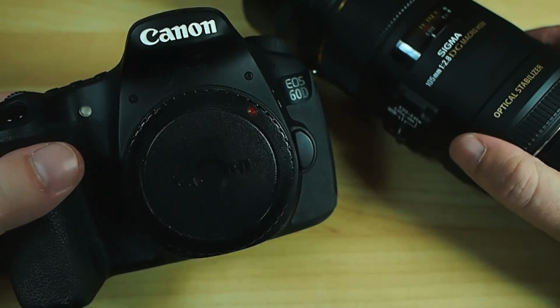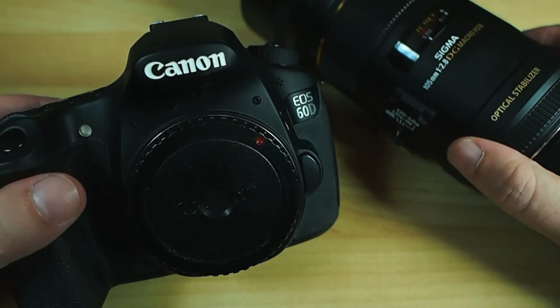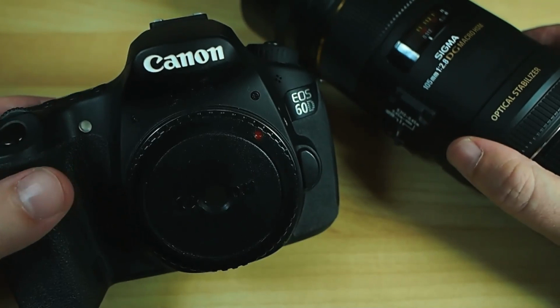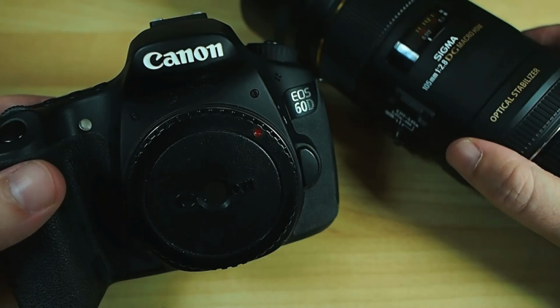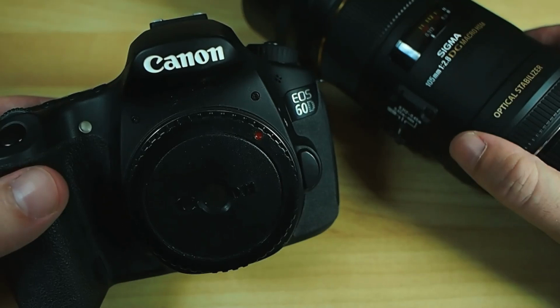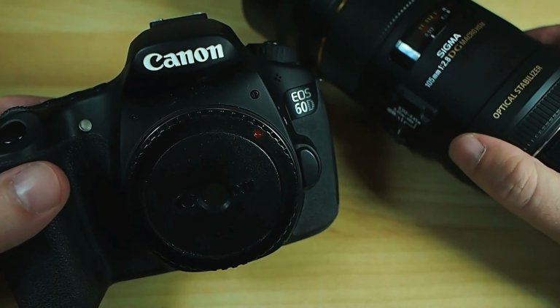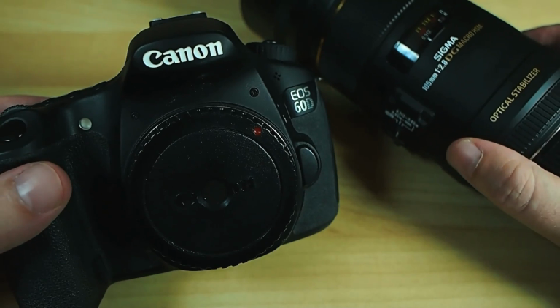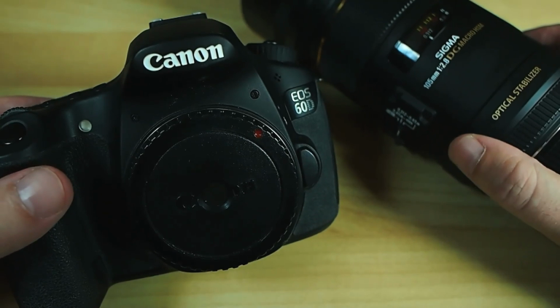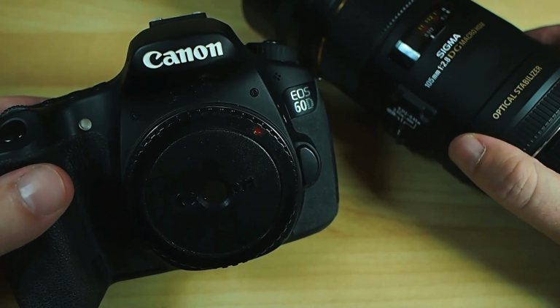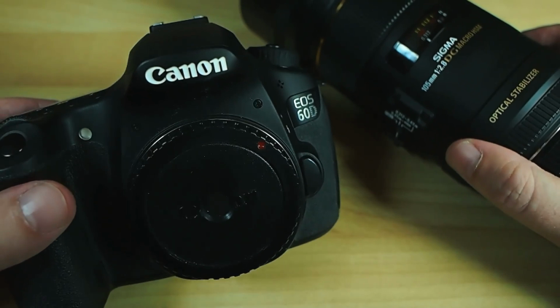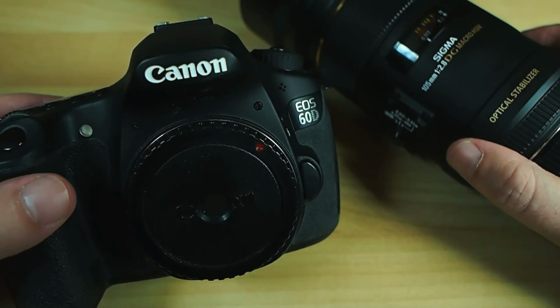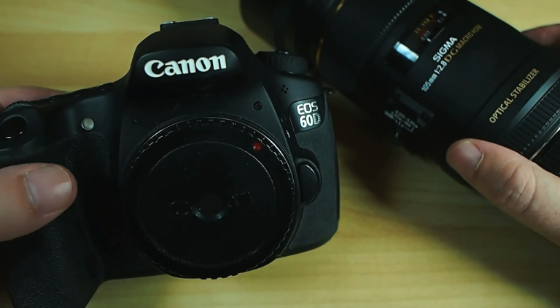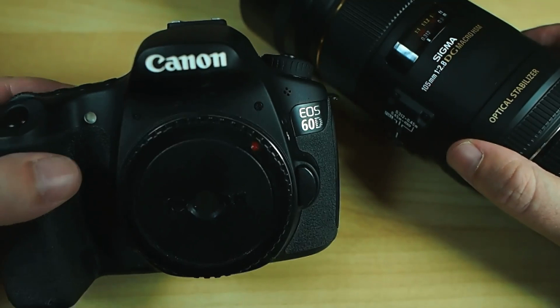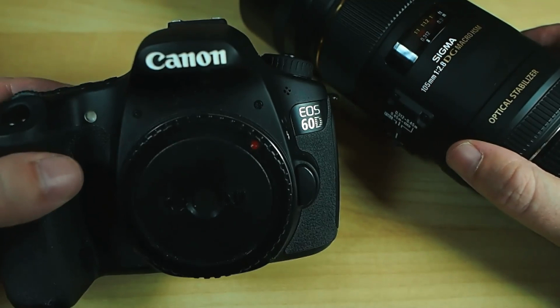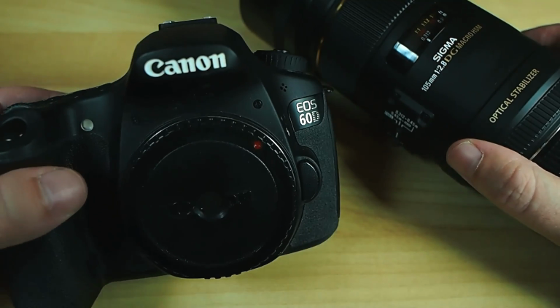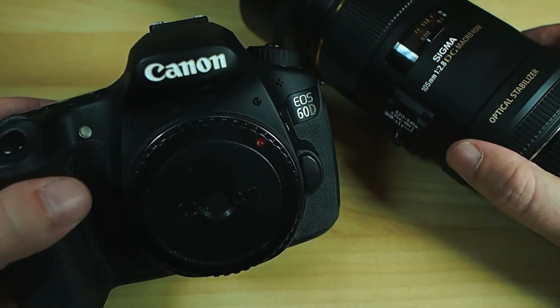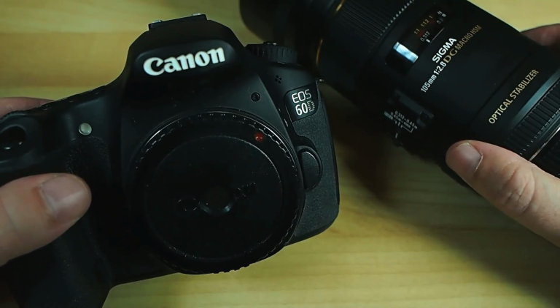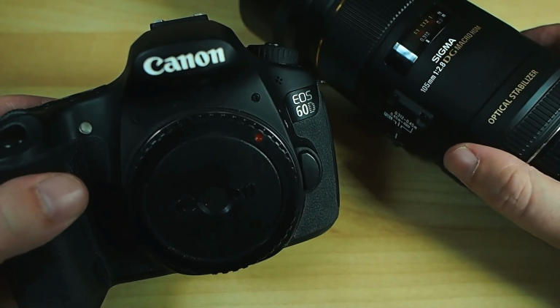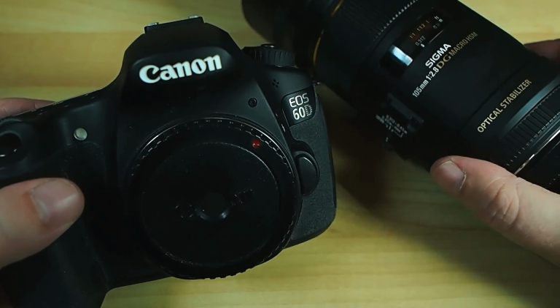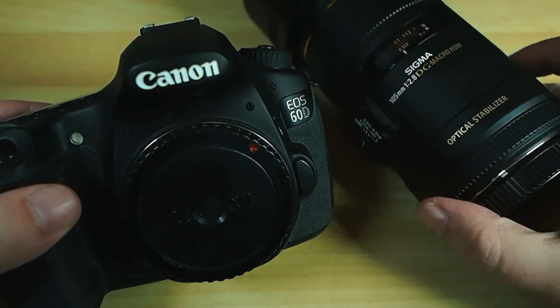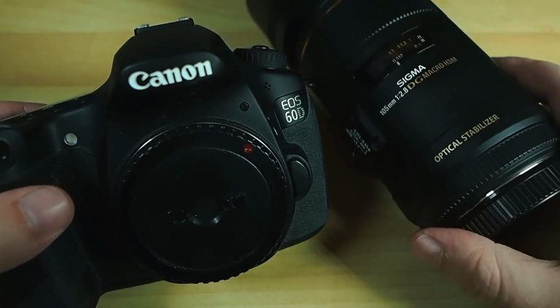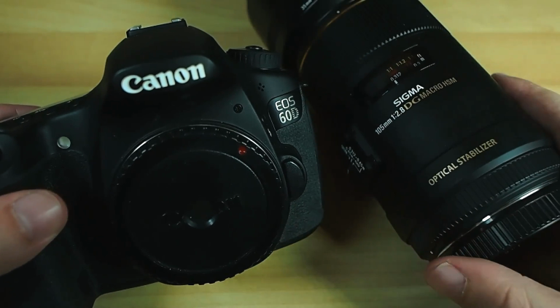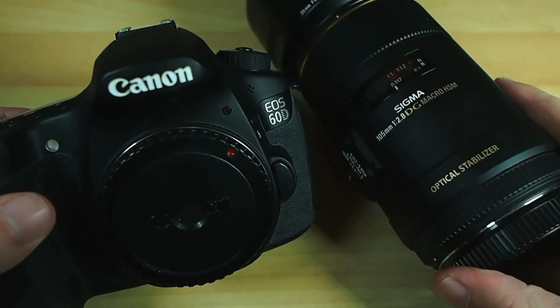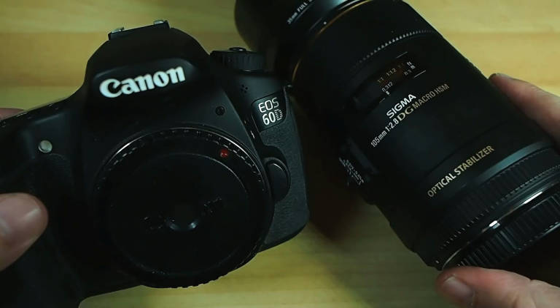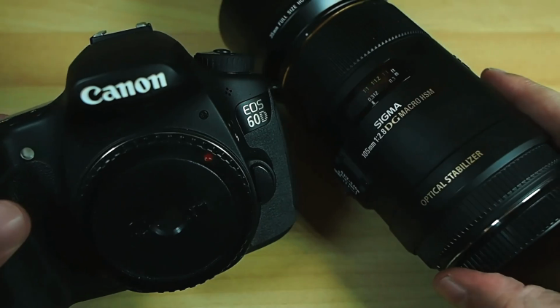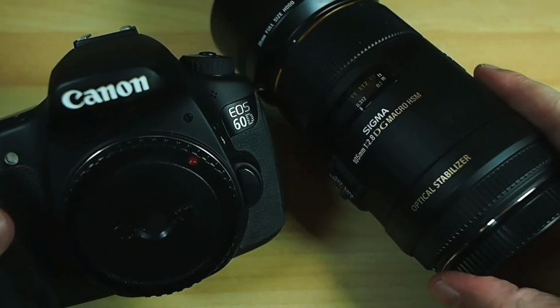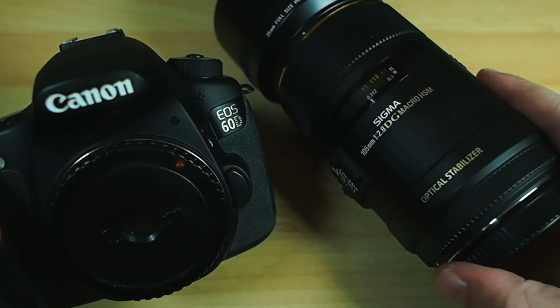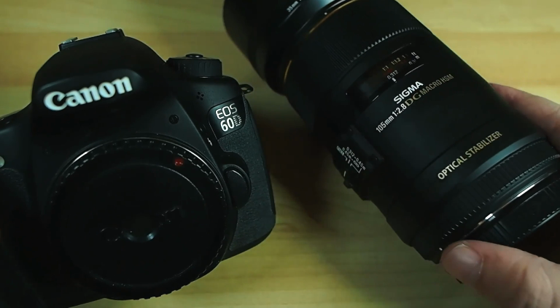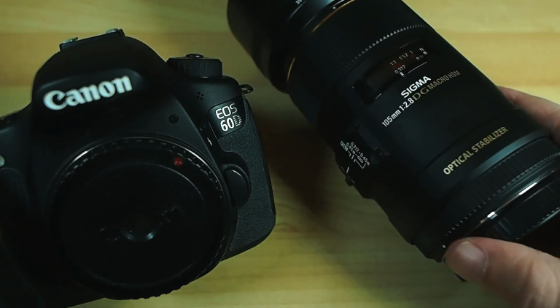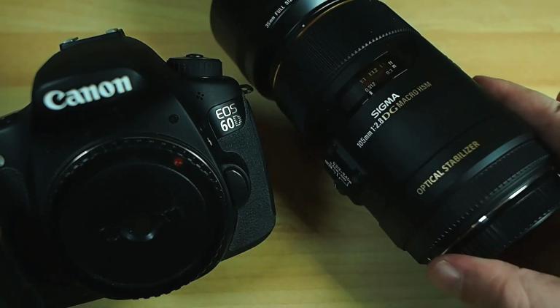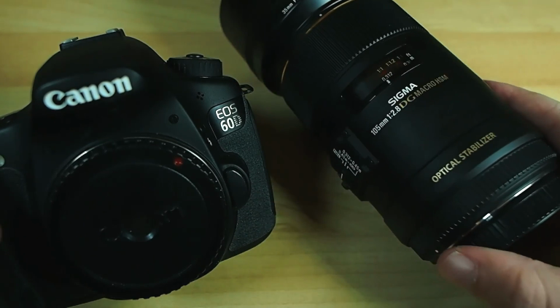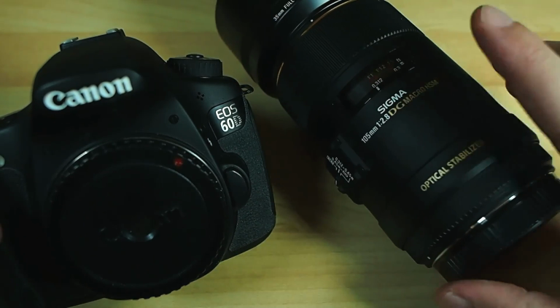Anyway, I'm going on a trip soon and there will be some lovely botanical gardens there, which is pretty much the ideal place to go have a play with a macro lens.